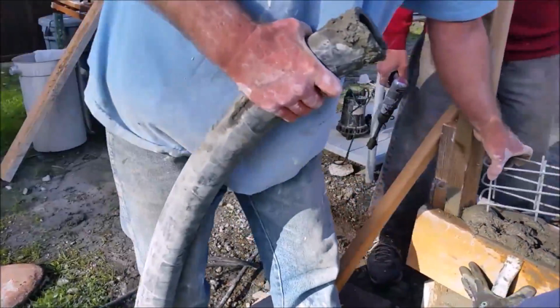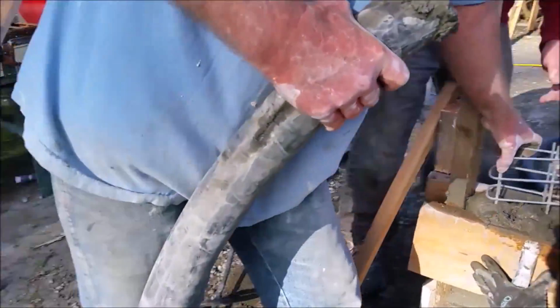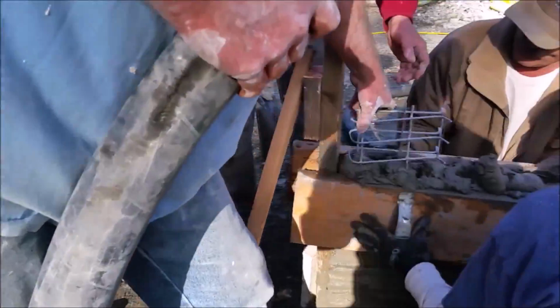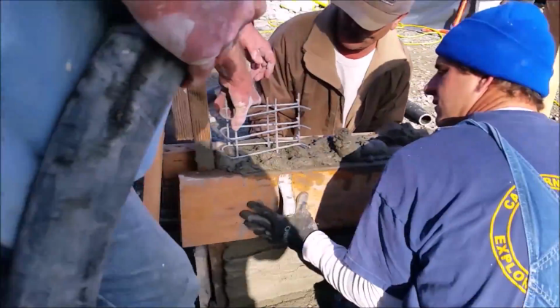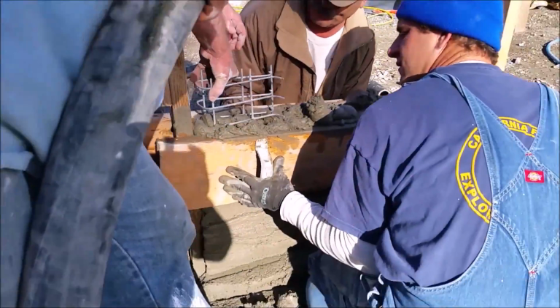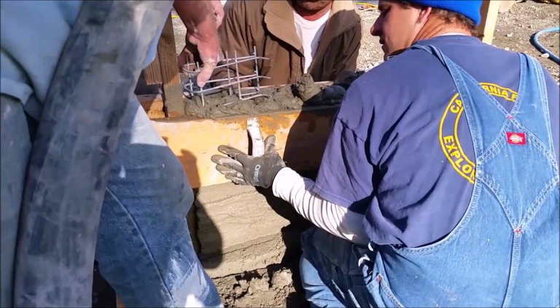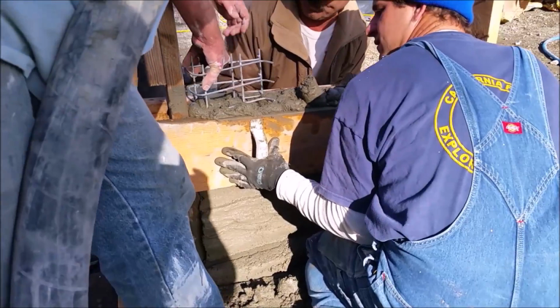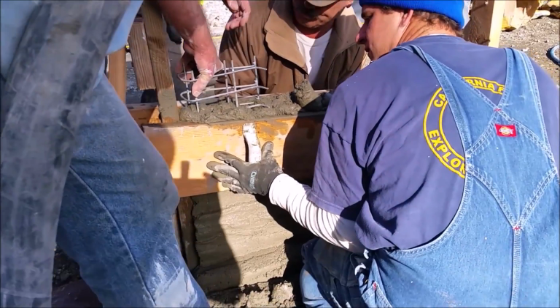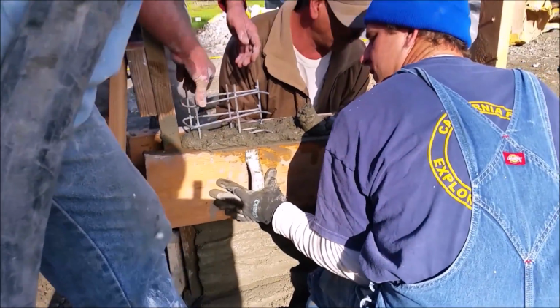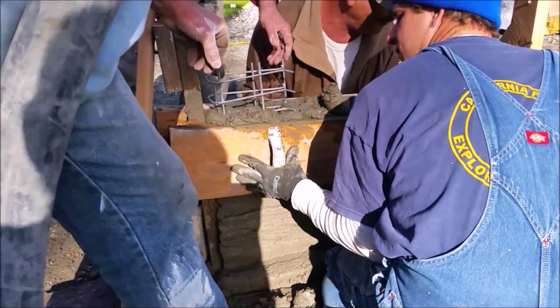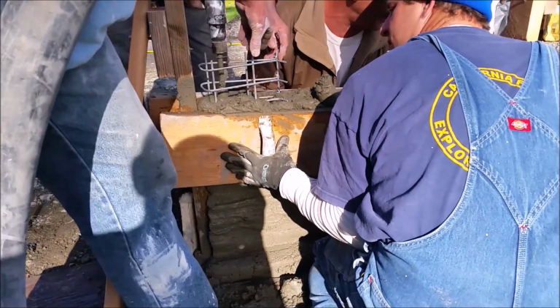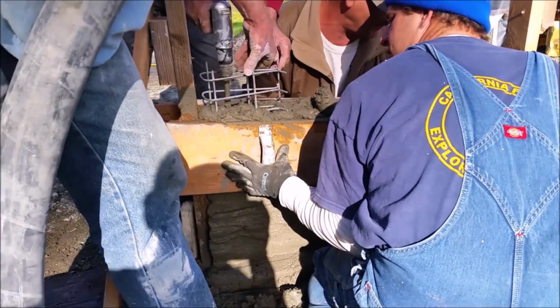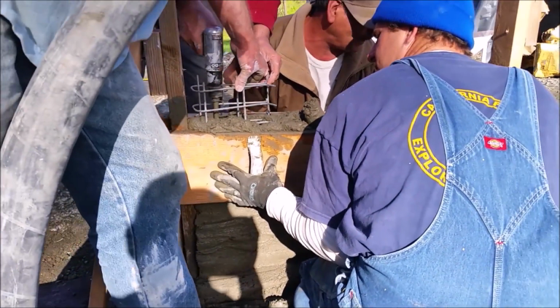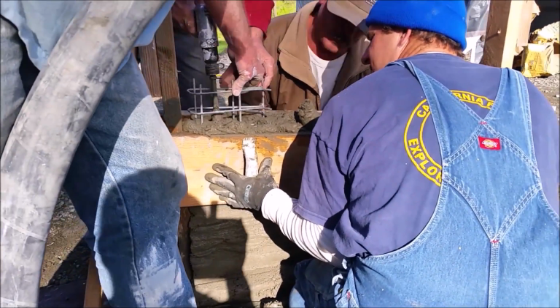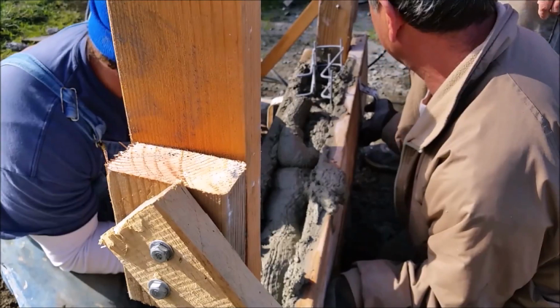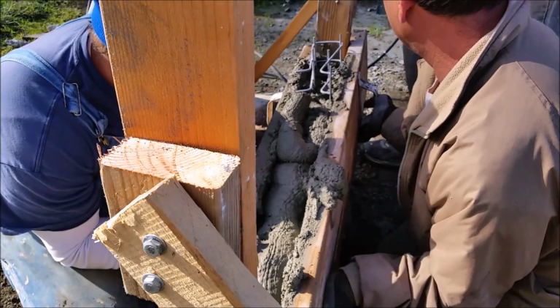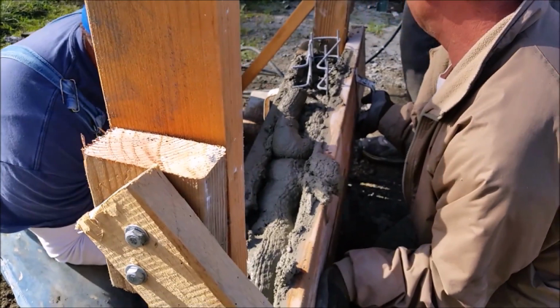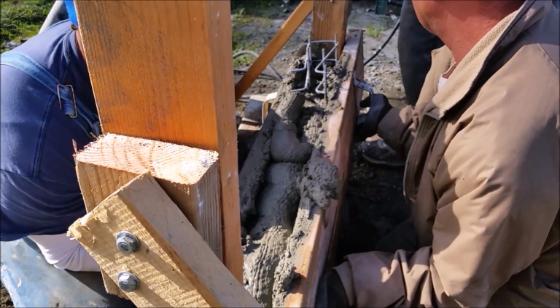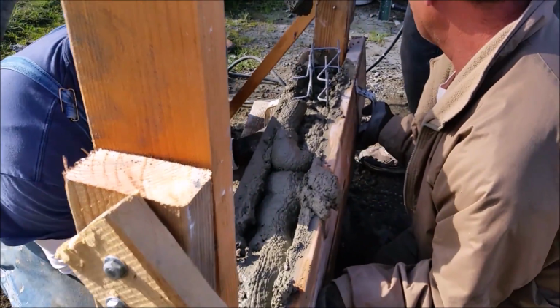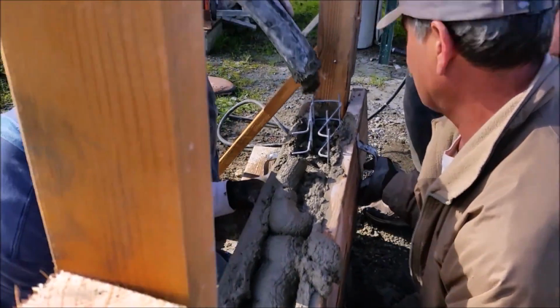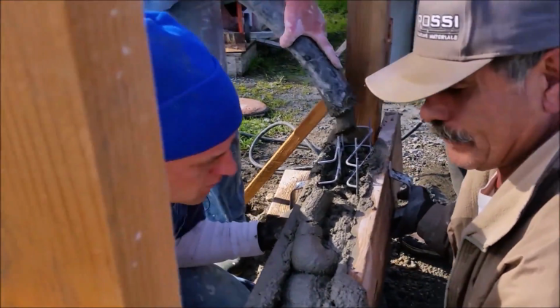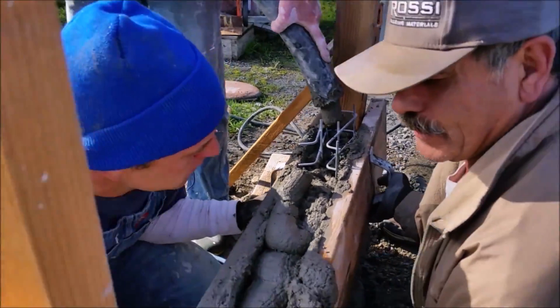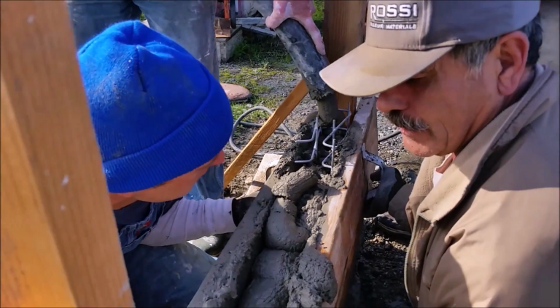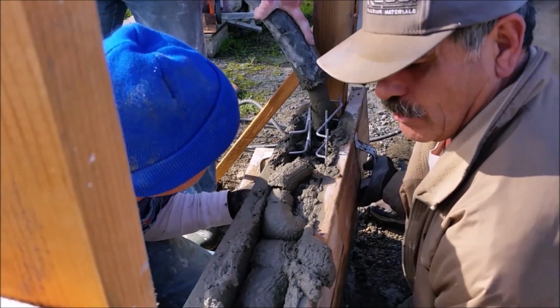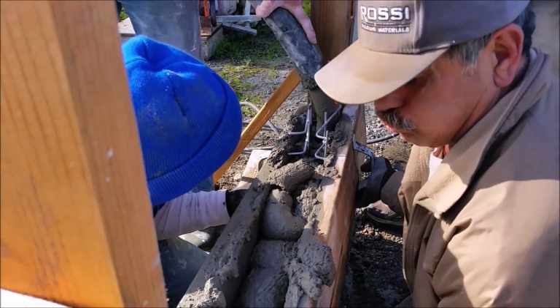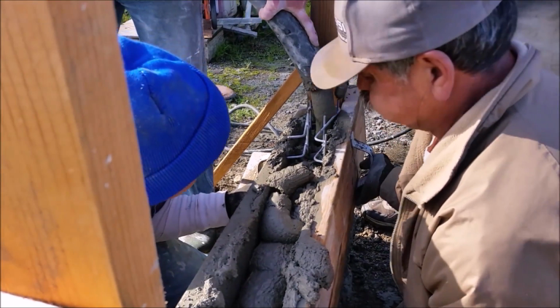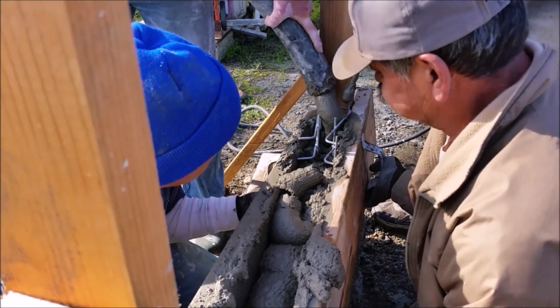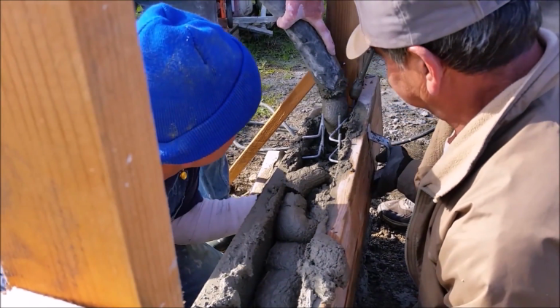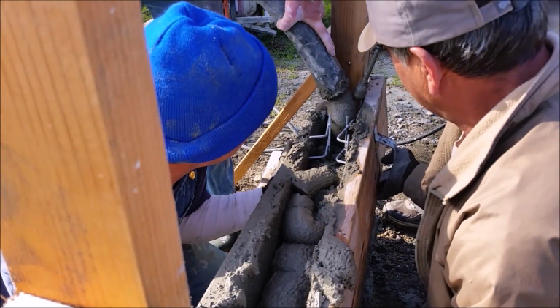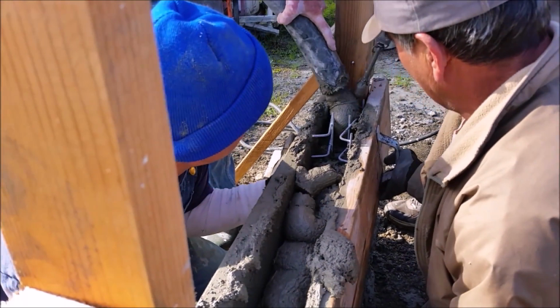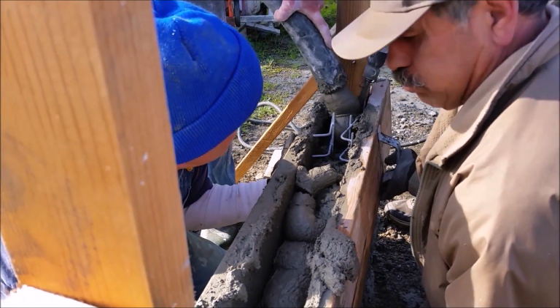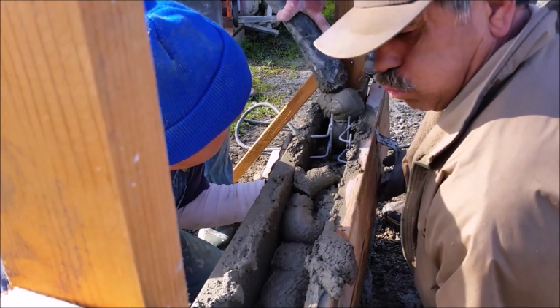So we're going to put a little steel in there. Go ahead and vibrate it. I'll vibrate it.